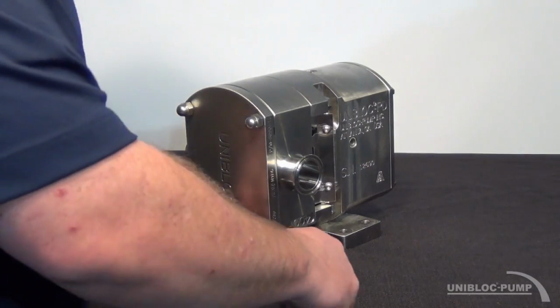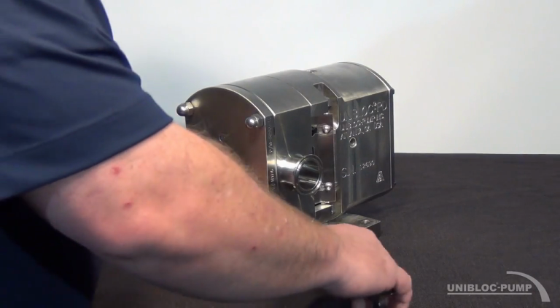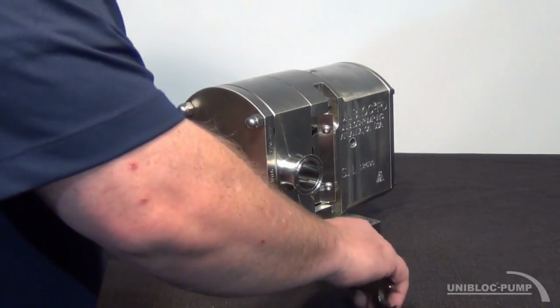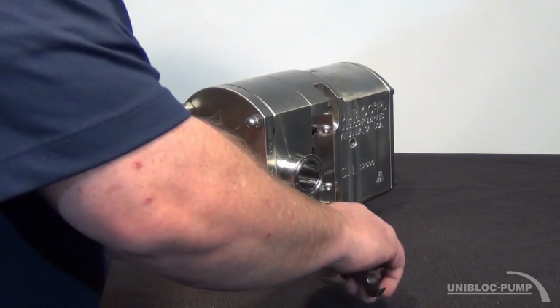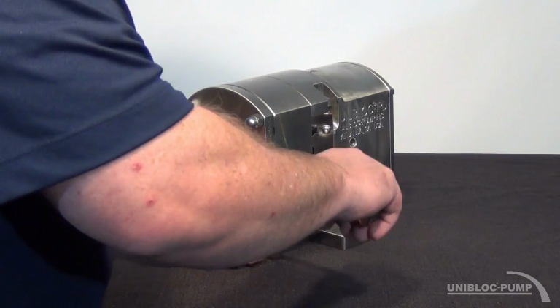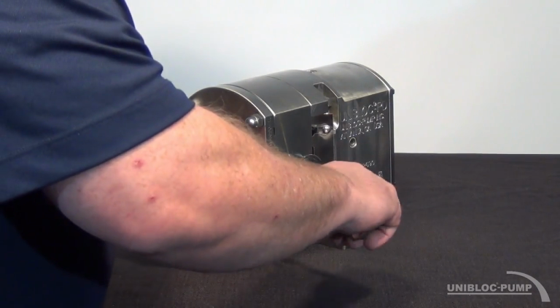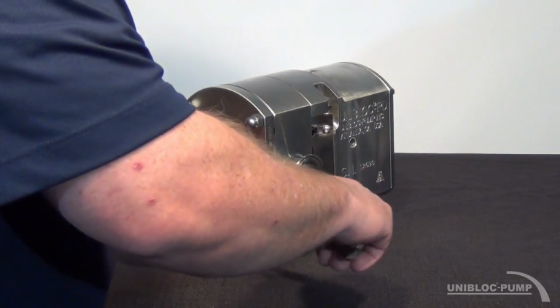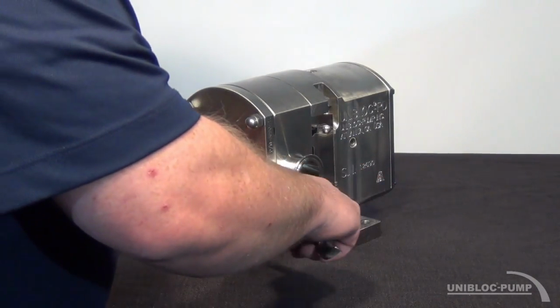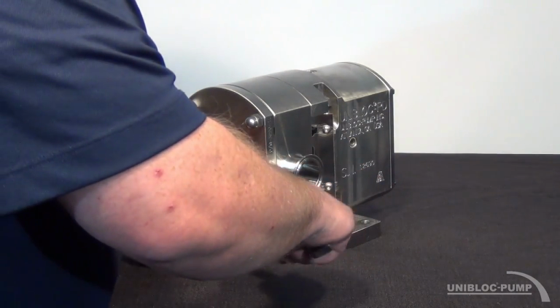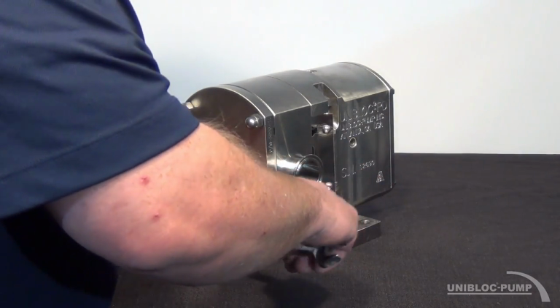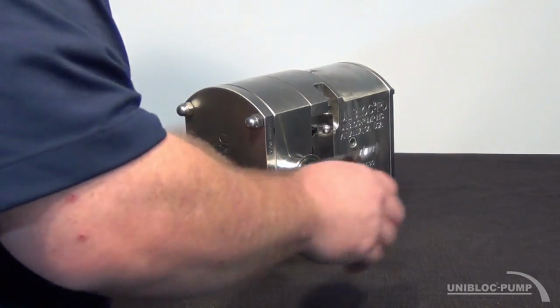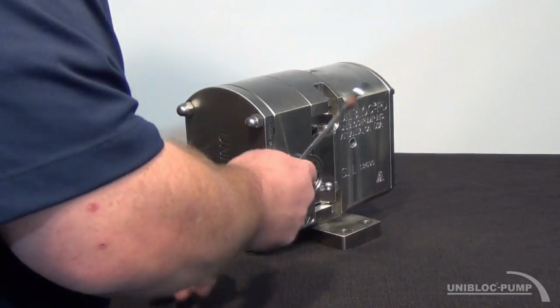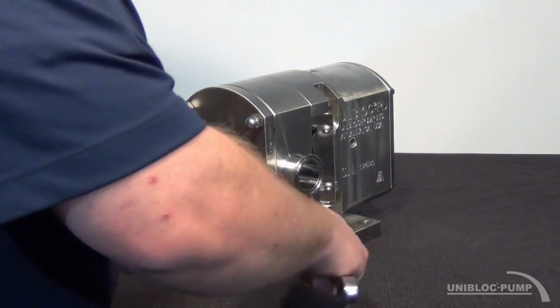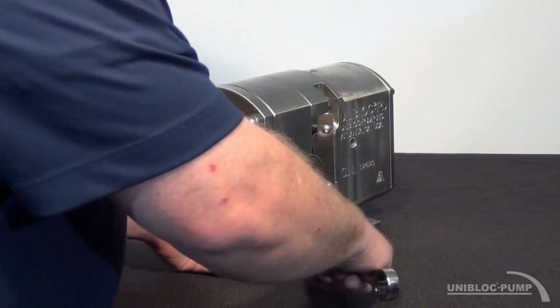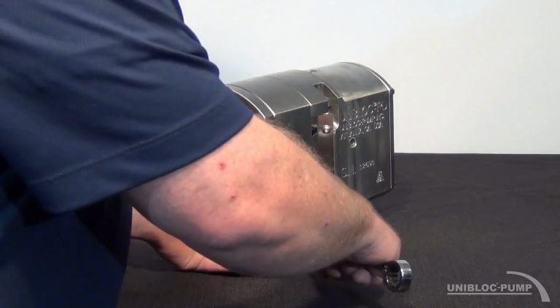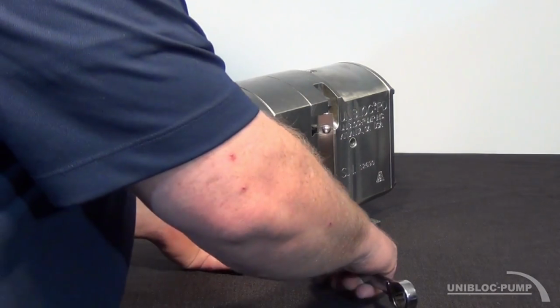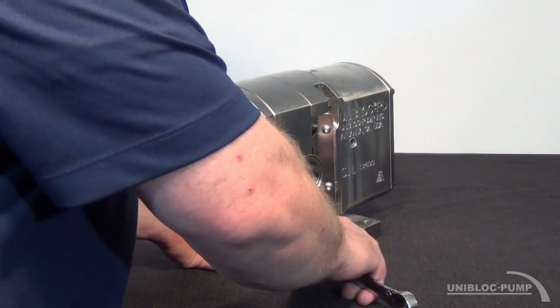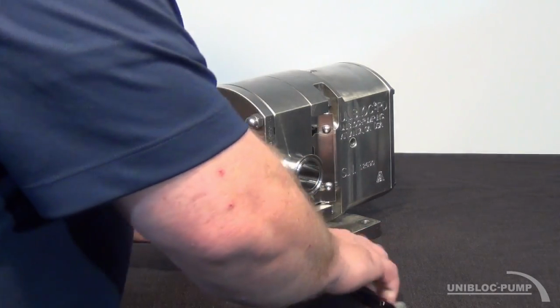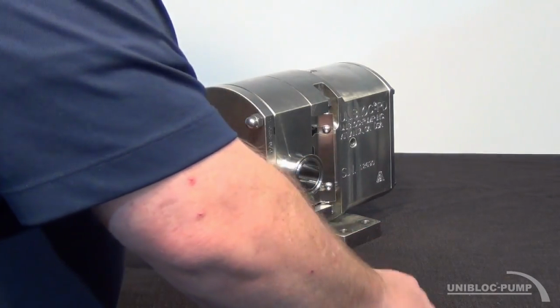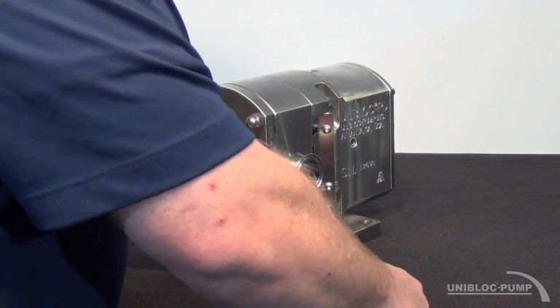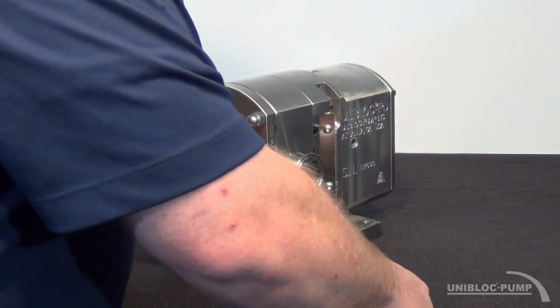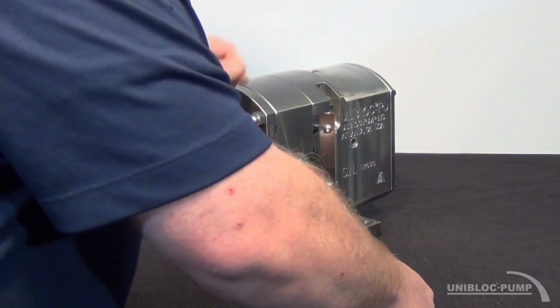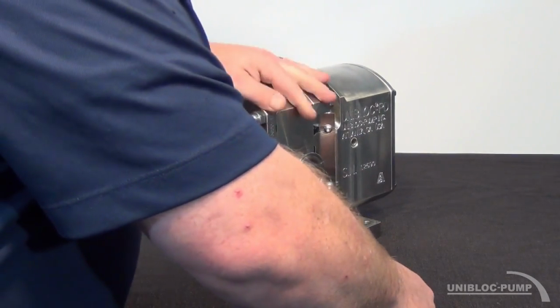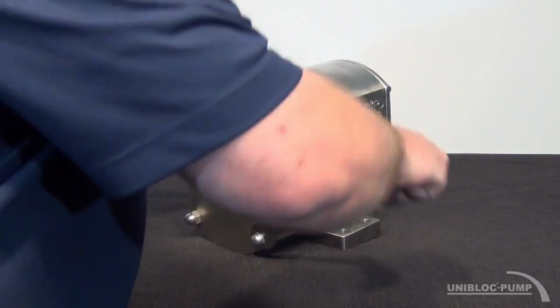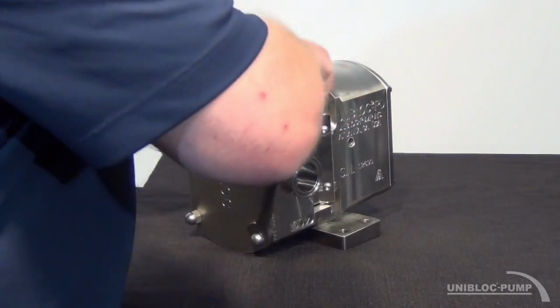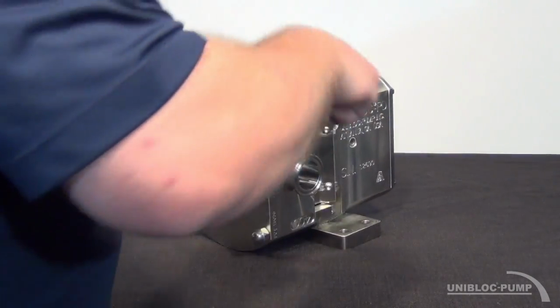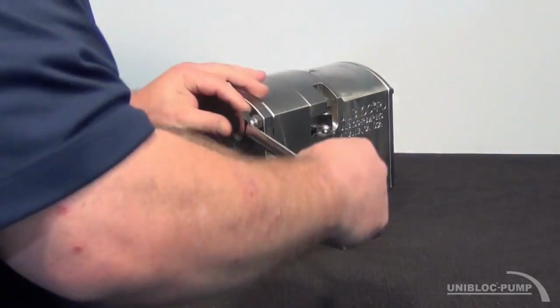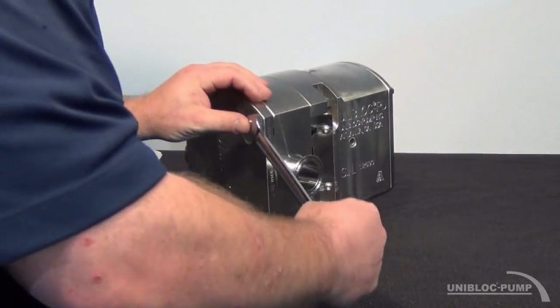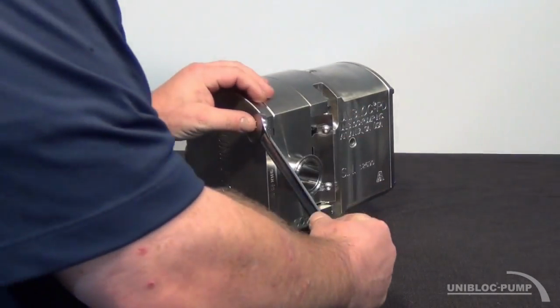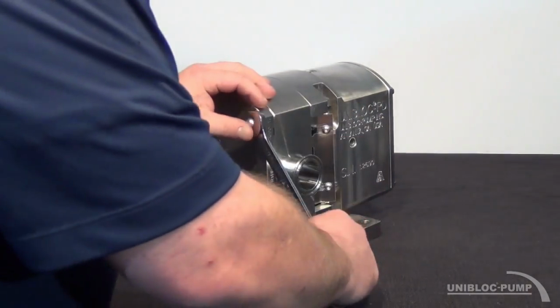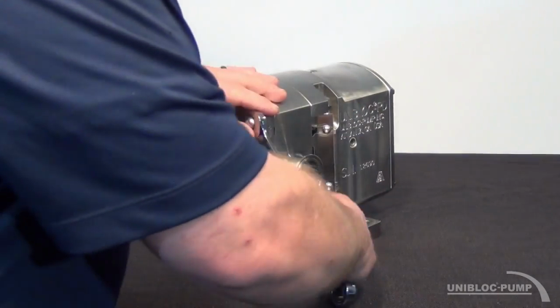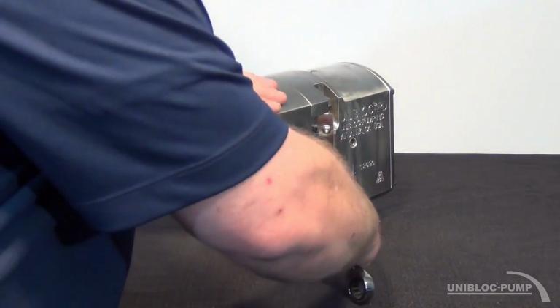I'm going to use the 17mm open end wrench to remove the acorn nut off of the front cover.